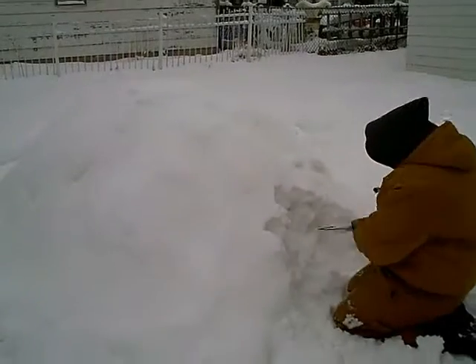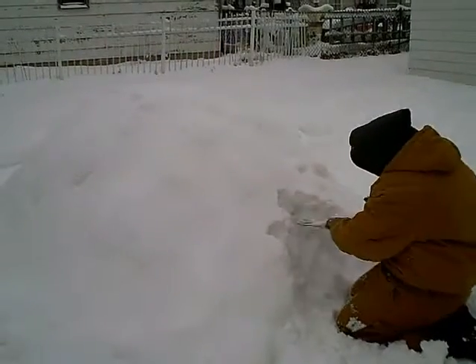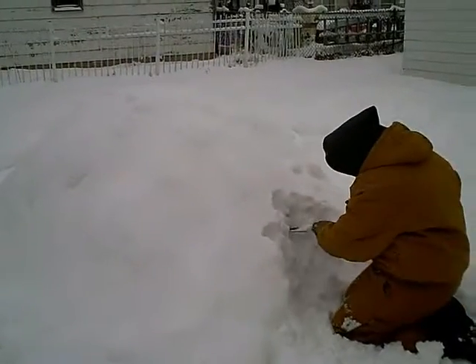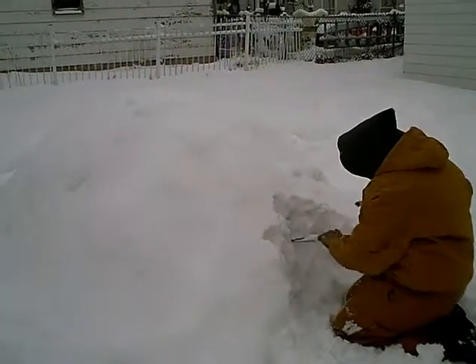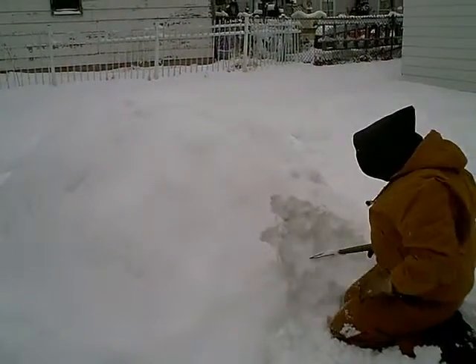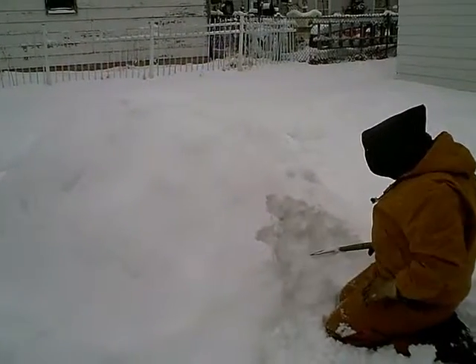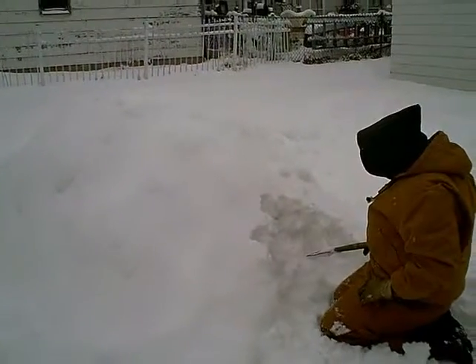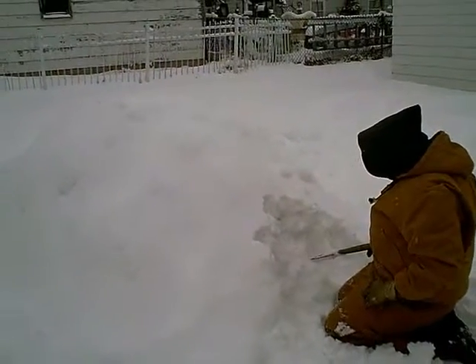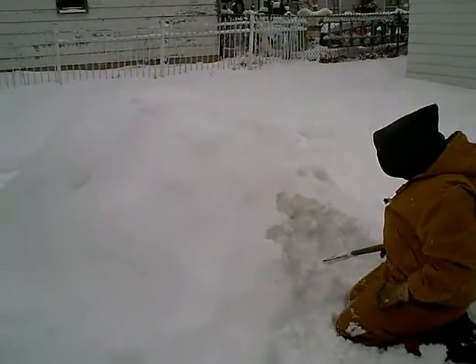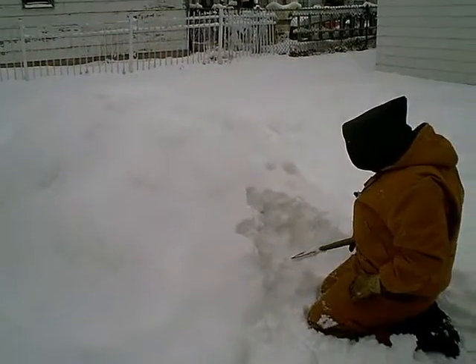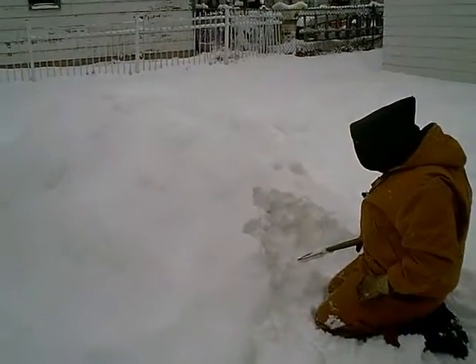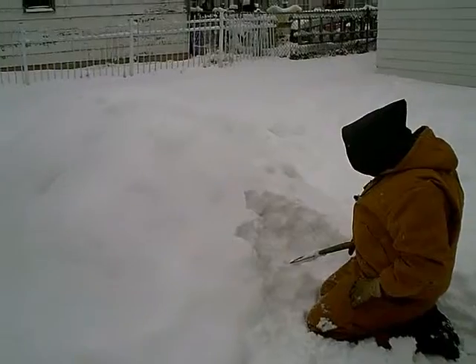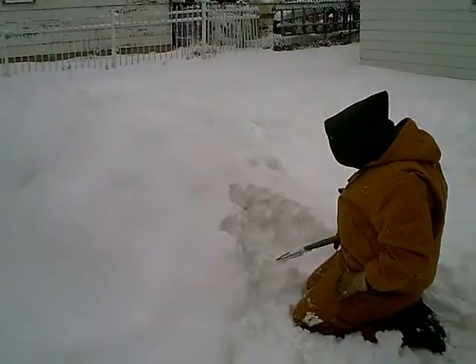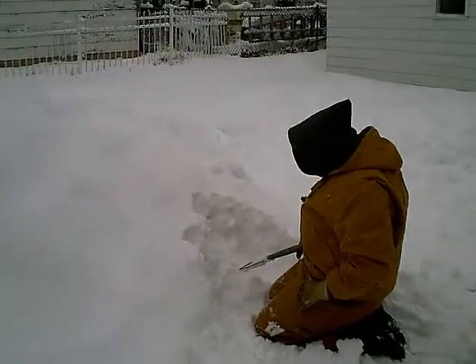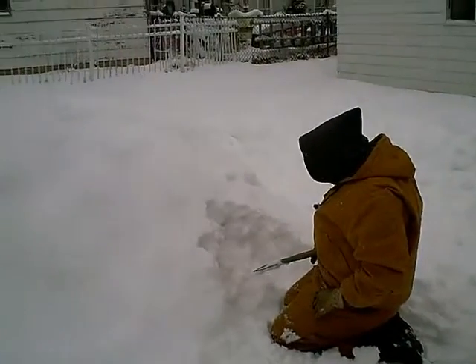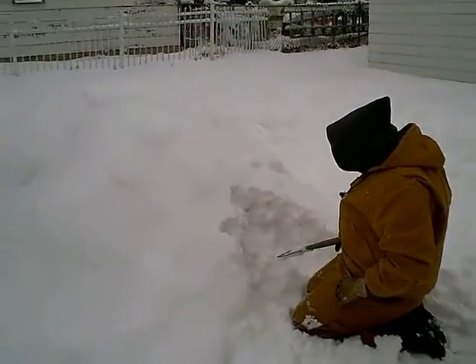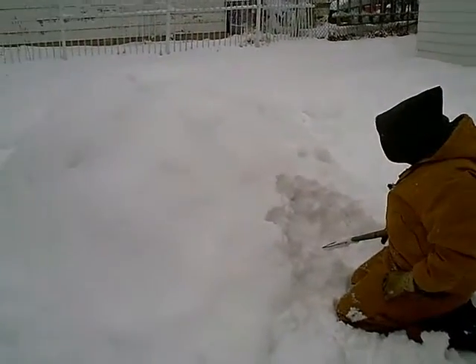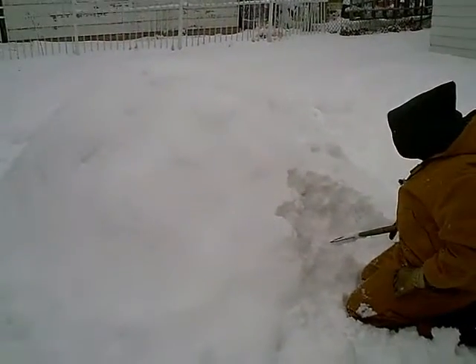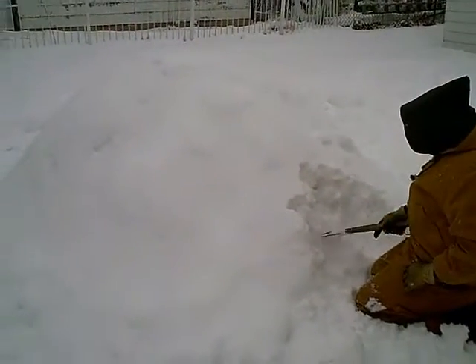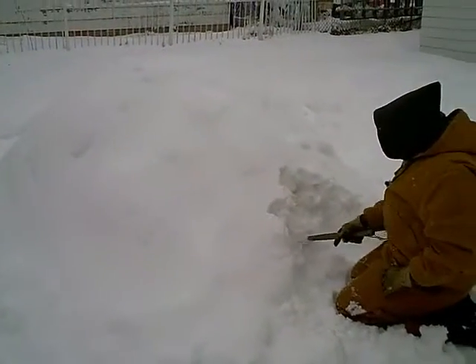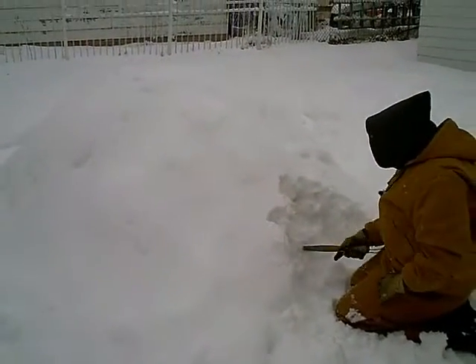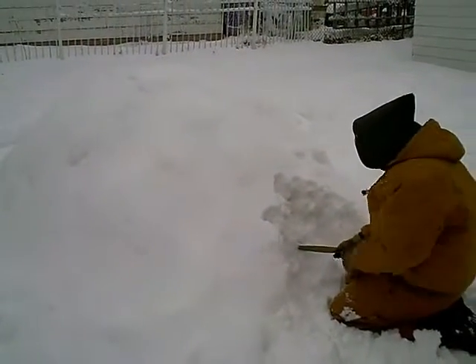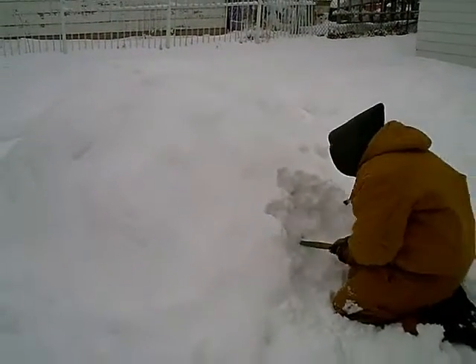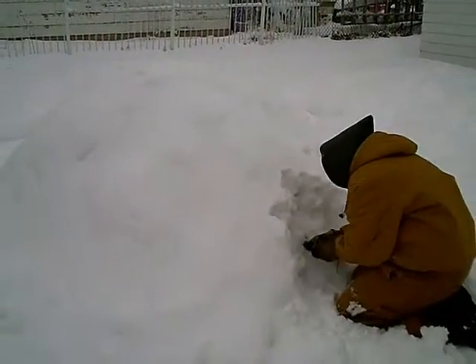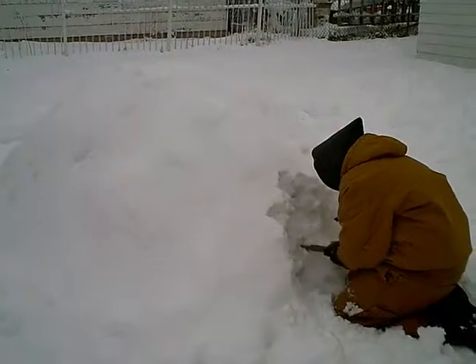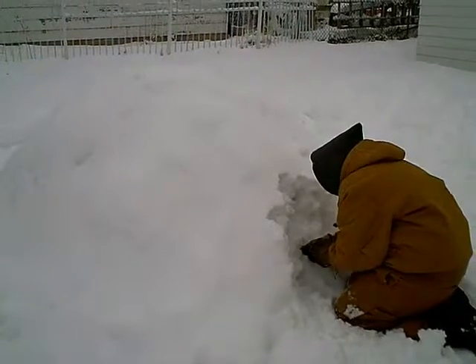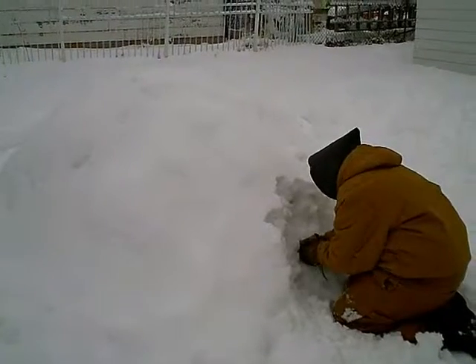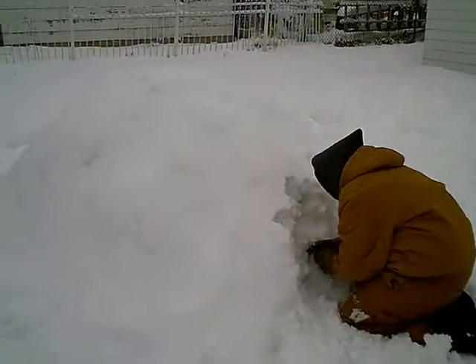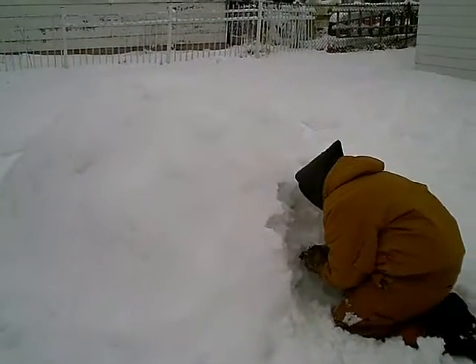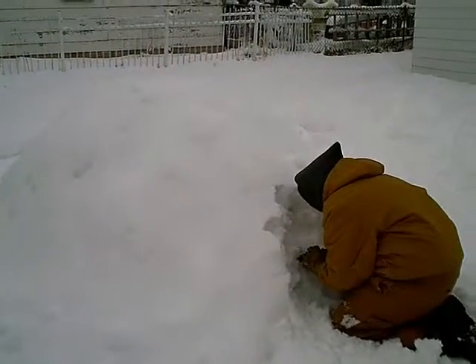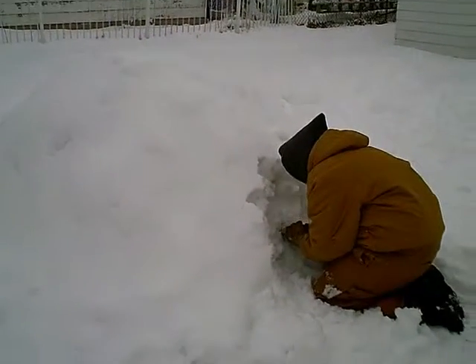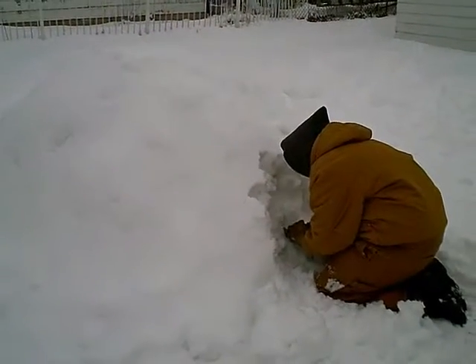Now don't keep digging into it though. If you keep digging into the structure, you got to make a hole. Don't just keep digging back farther. The farther you dig back, the more it weakens it. So you got to dig a hole to crawl into and you're going to dig it out from the inside.